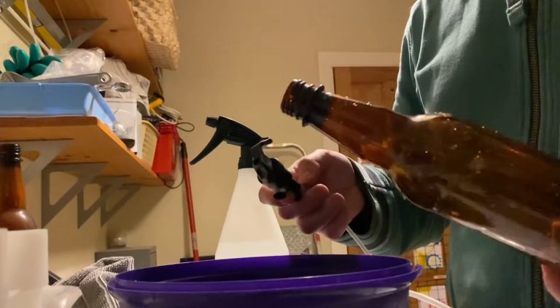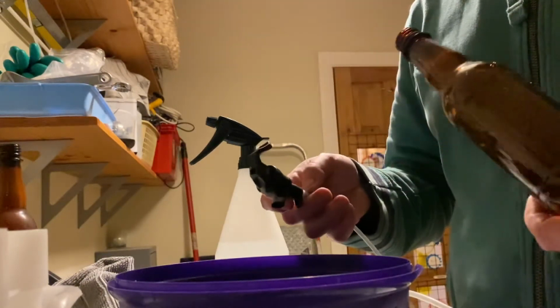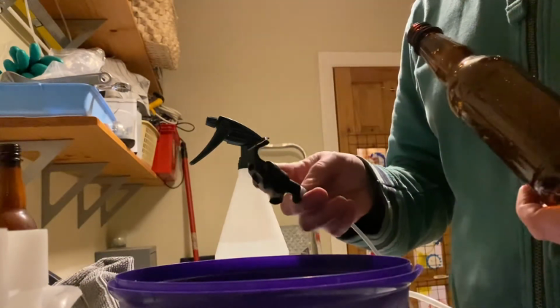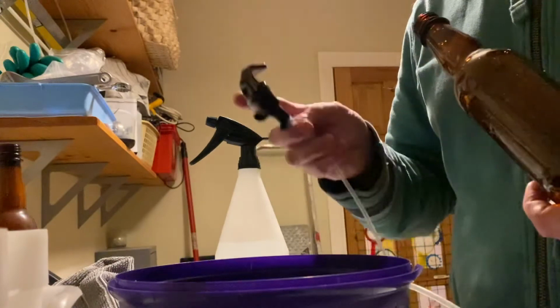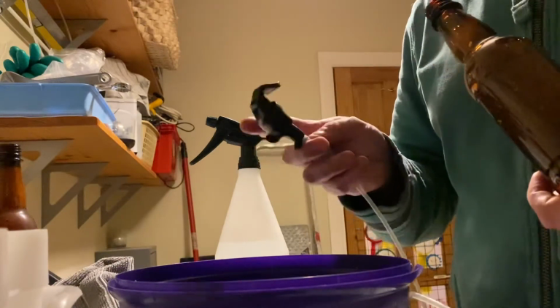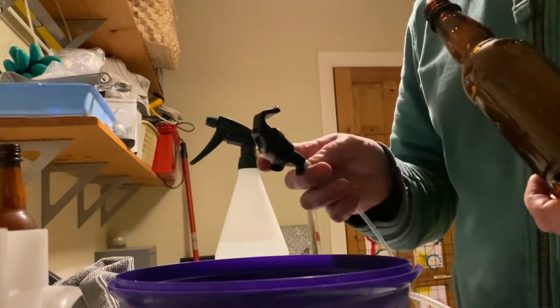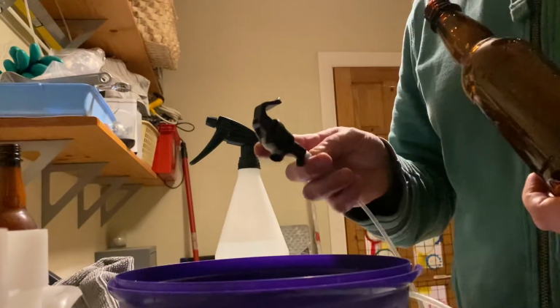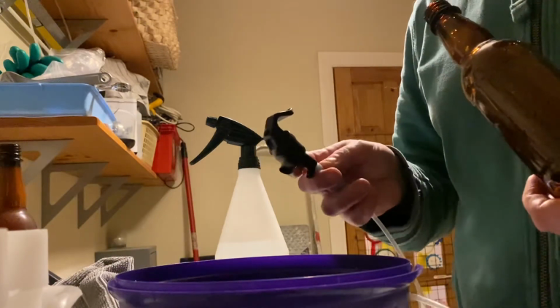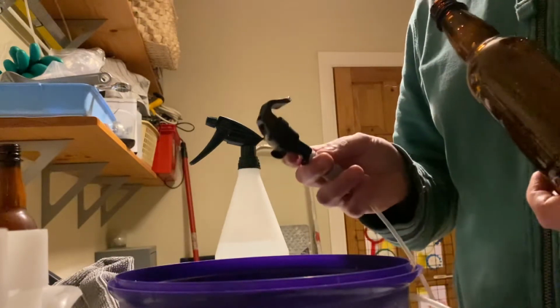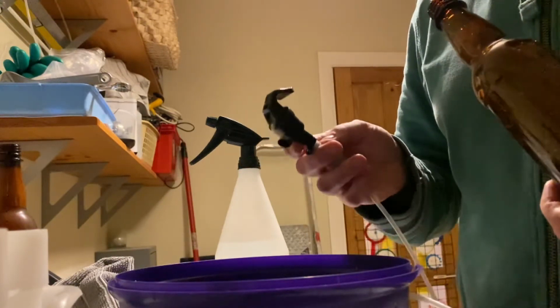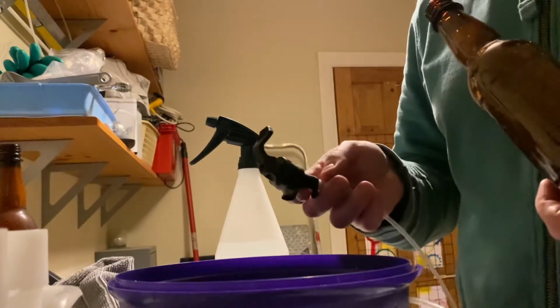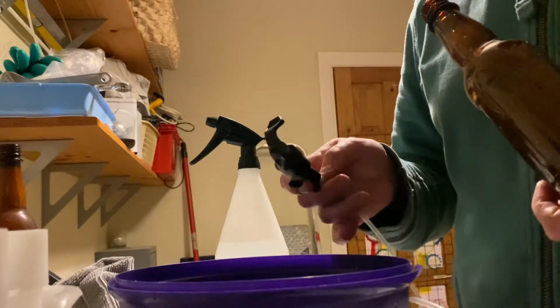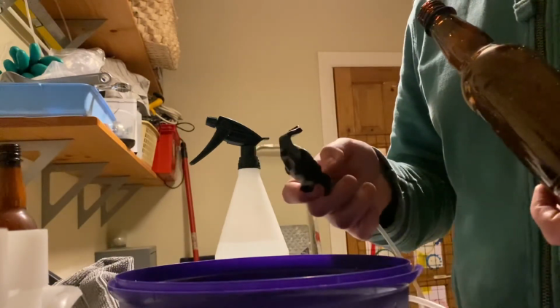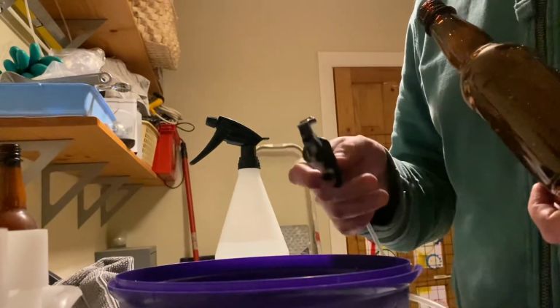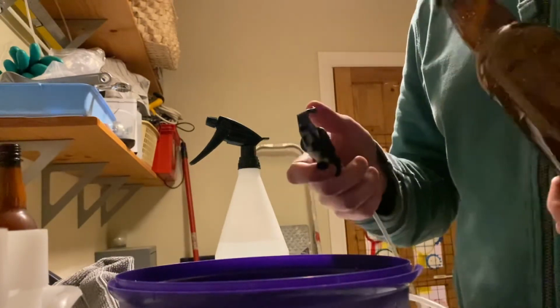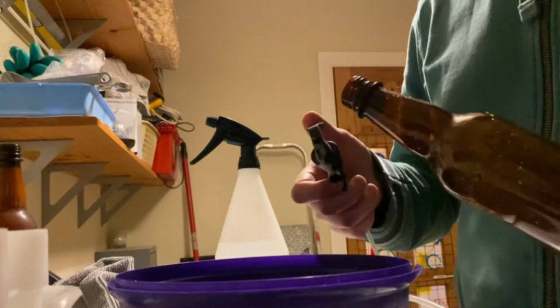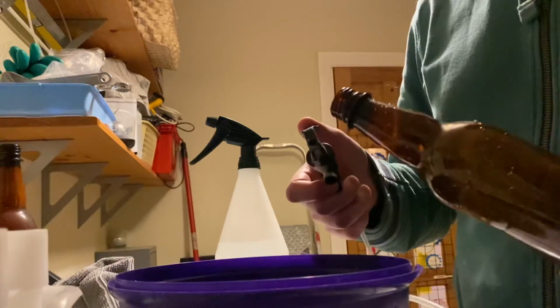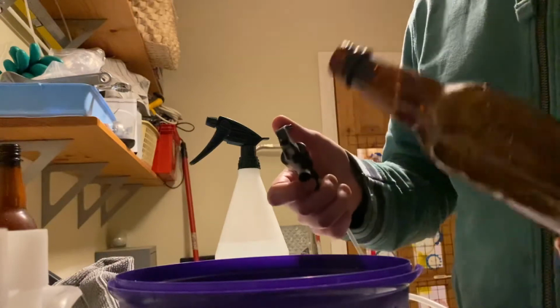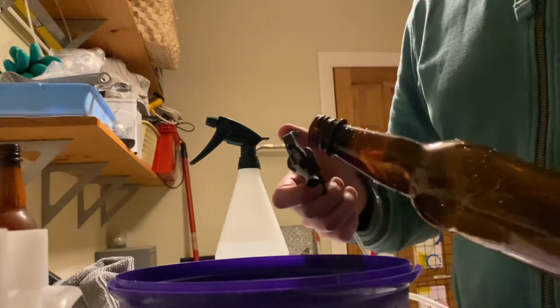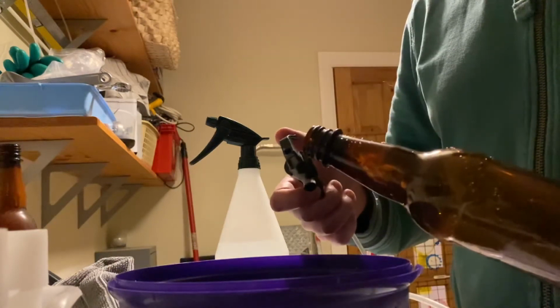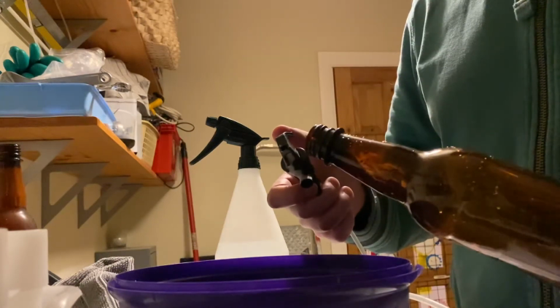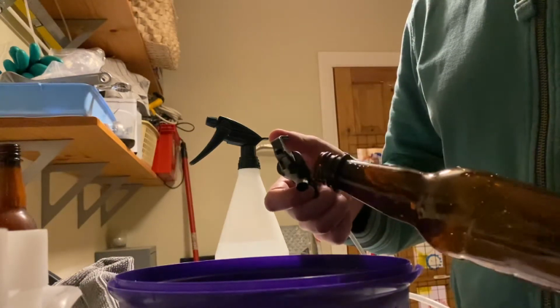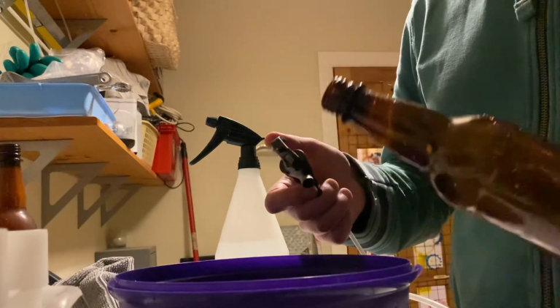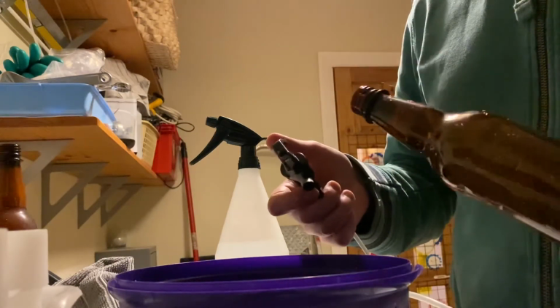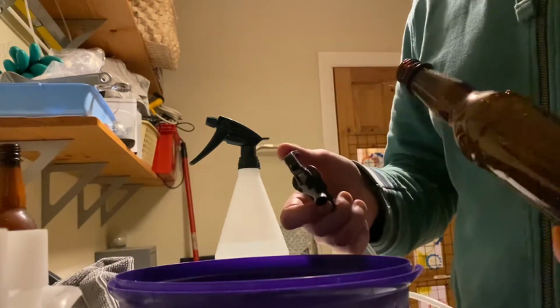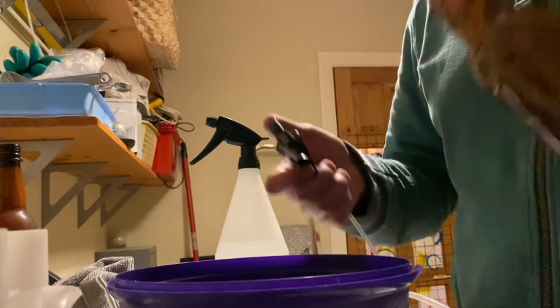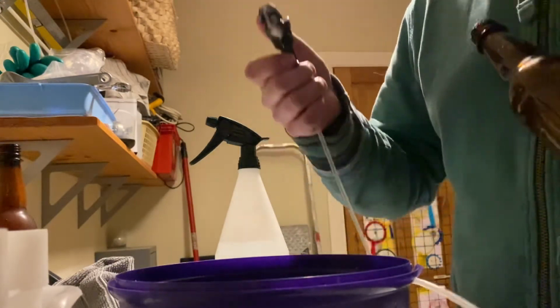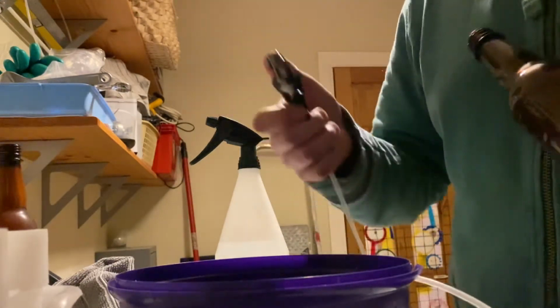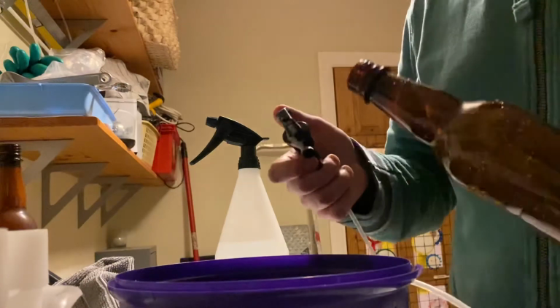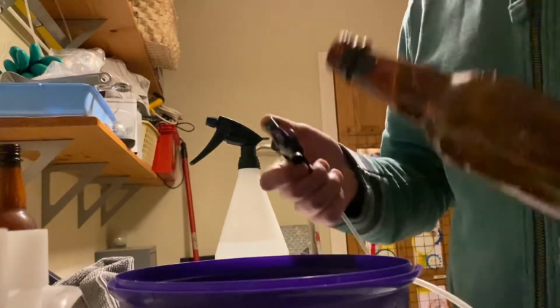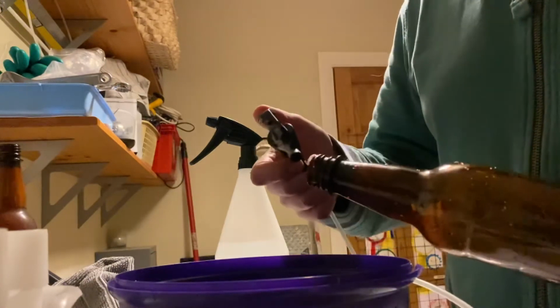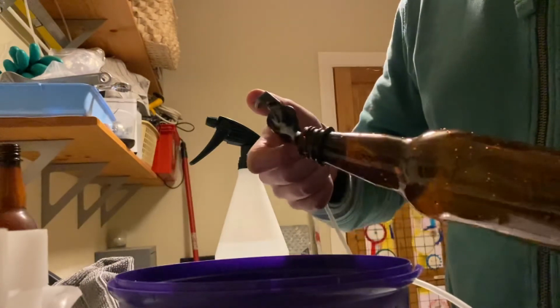The one thing I would say is put the party tap in the fridge for a day or so beforehand so it's nice and cold when you come to pour, otherwise you get a bit of foam in the first couple of bottles. Other than that, this is connected straight to the keg and all we're going to do is fill it at a very shallow angle.